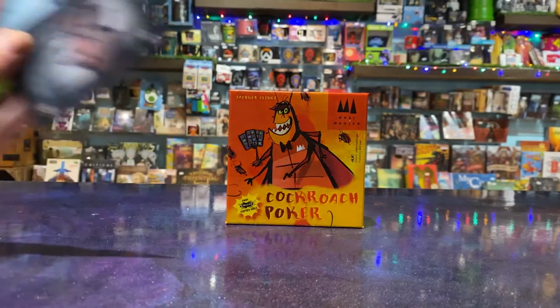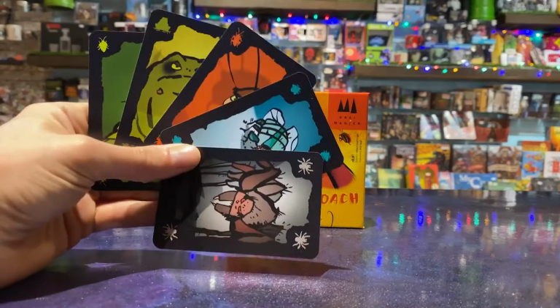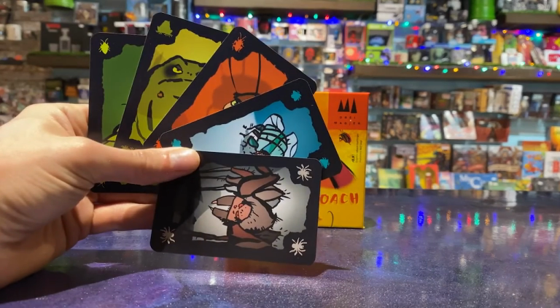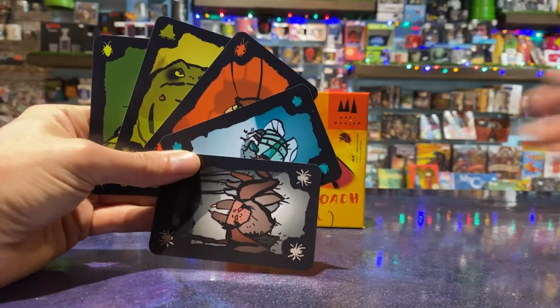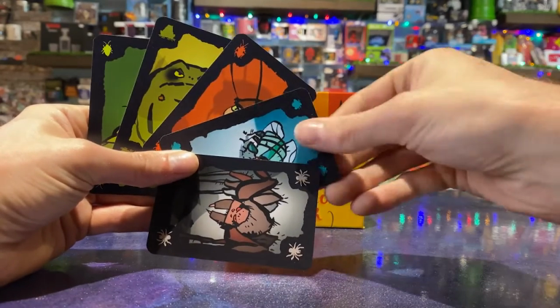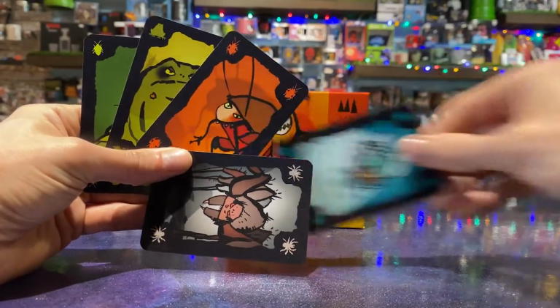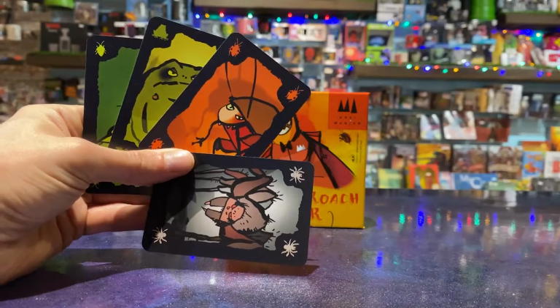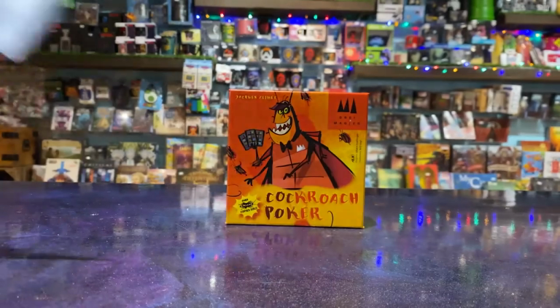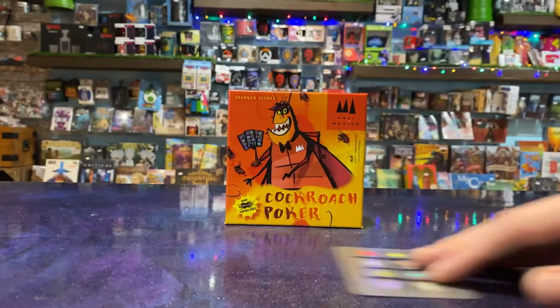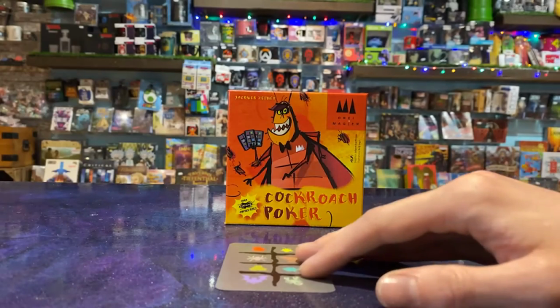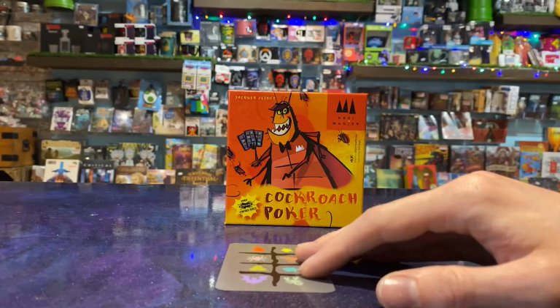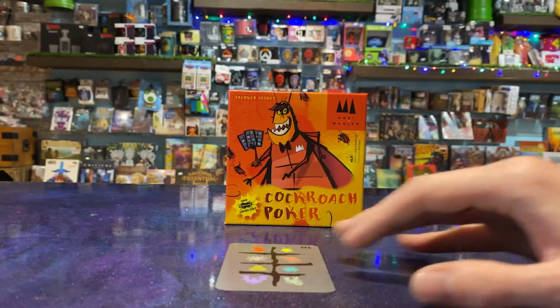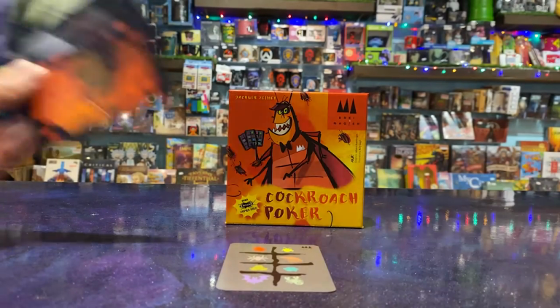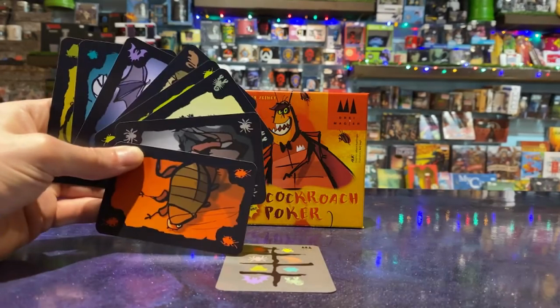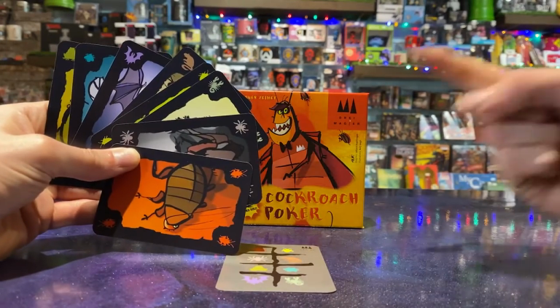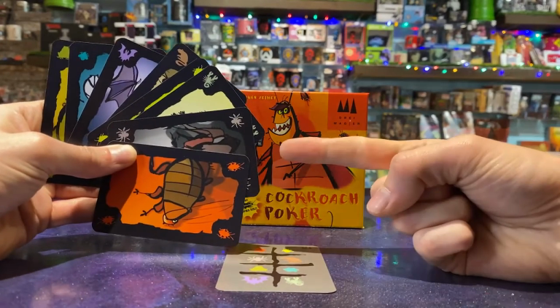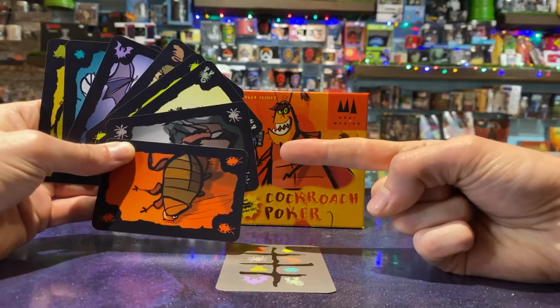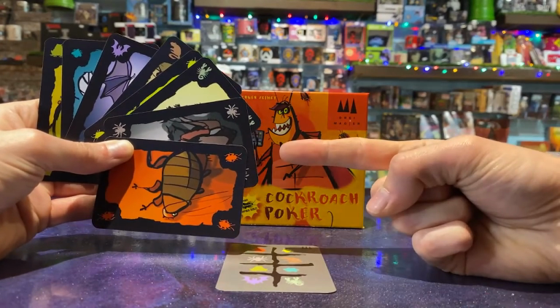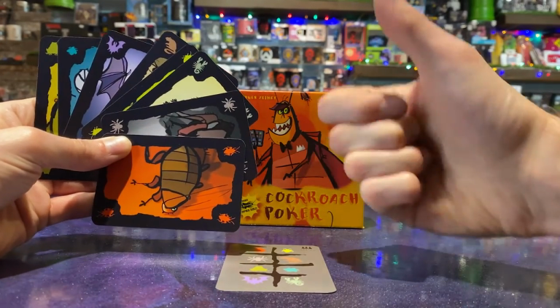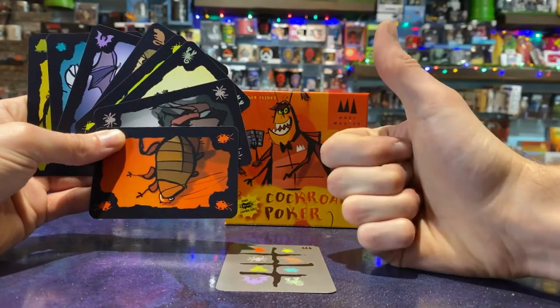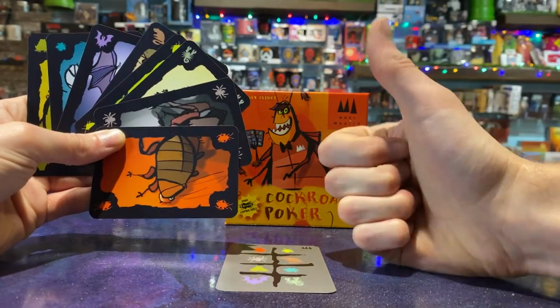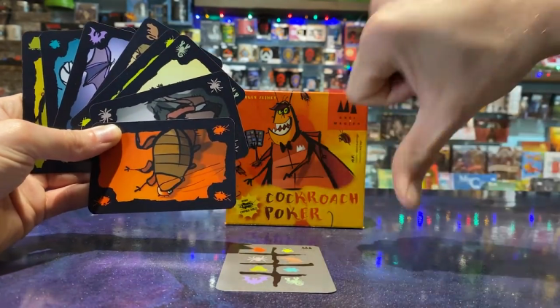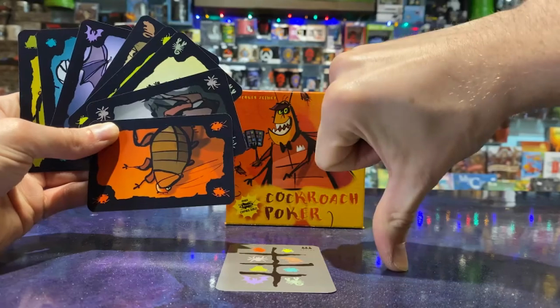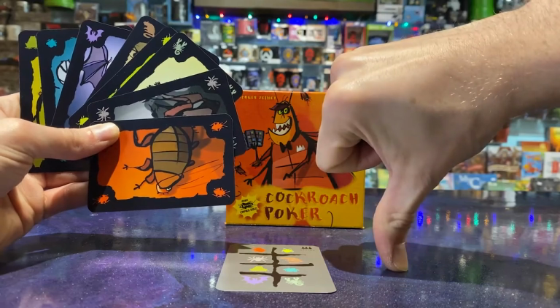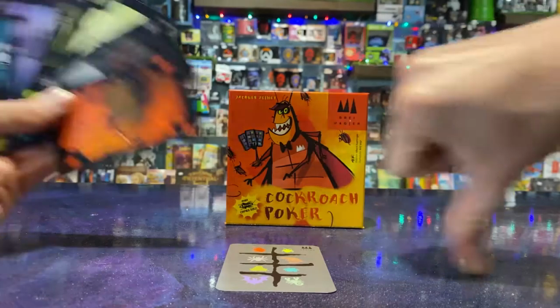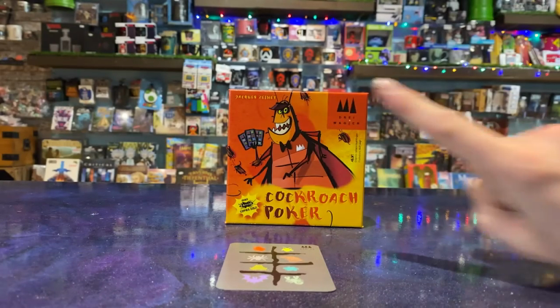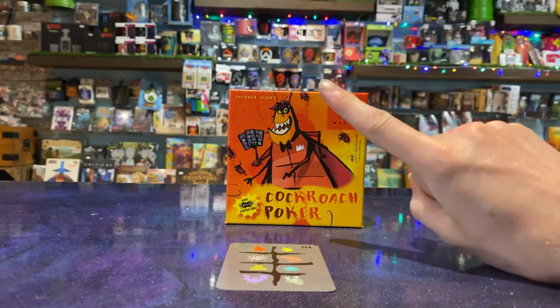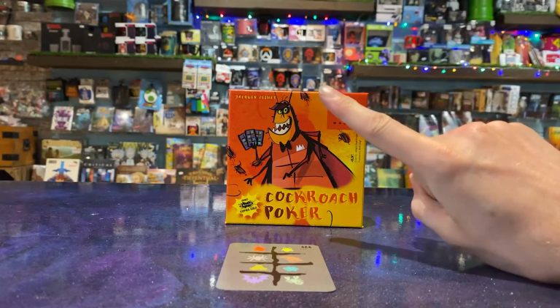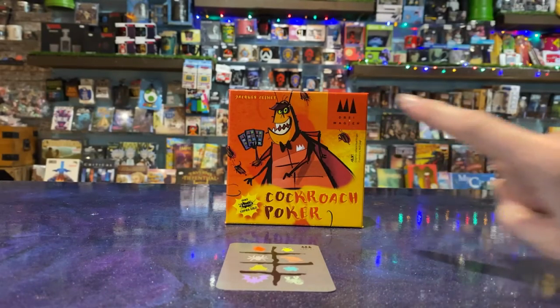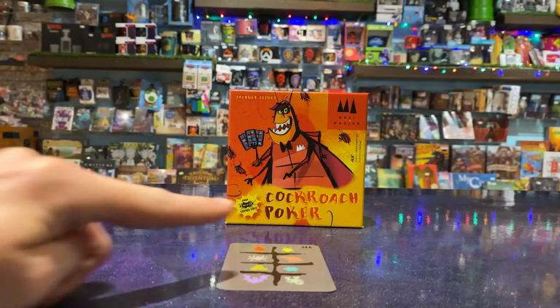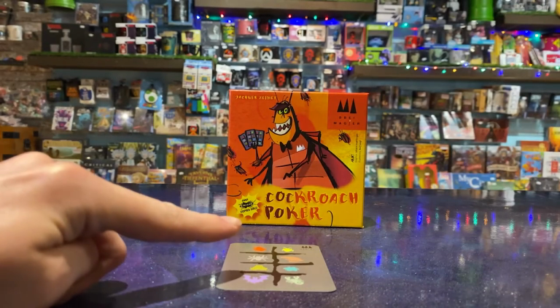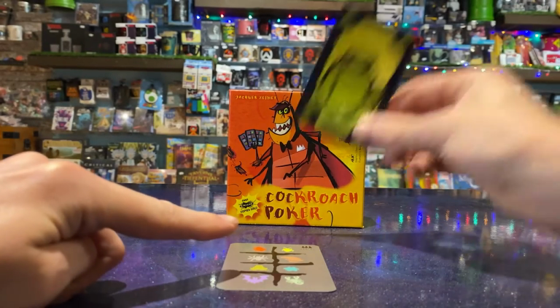They choose a card from their hand, slide it face down in front of another player and state what creature is on it, telling either the truth or a lie. For example: this card is a toad.